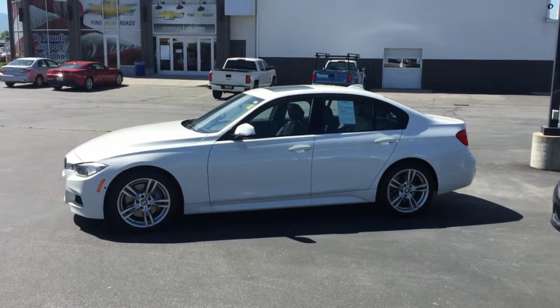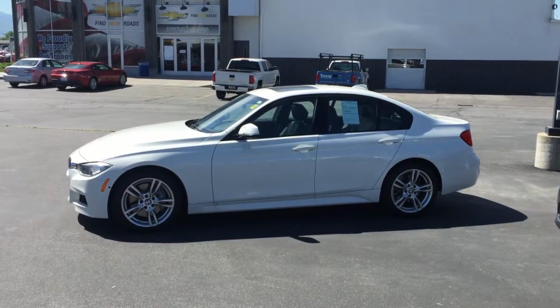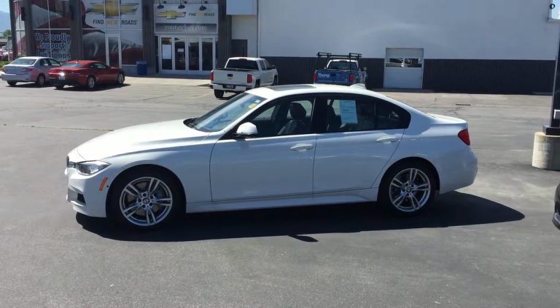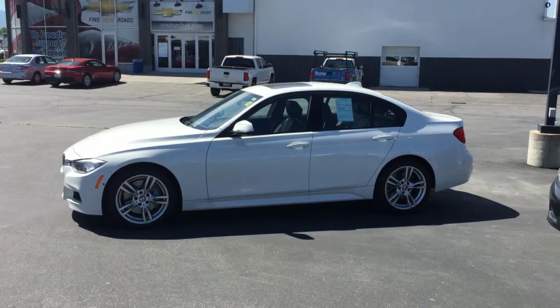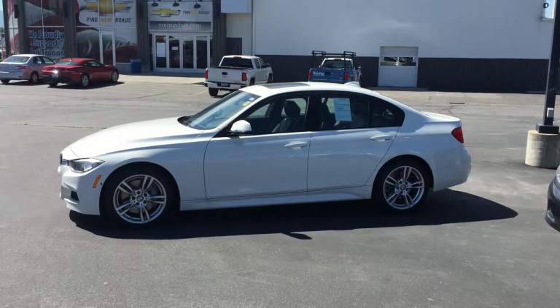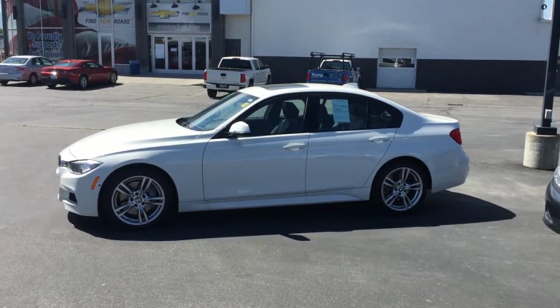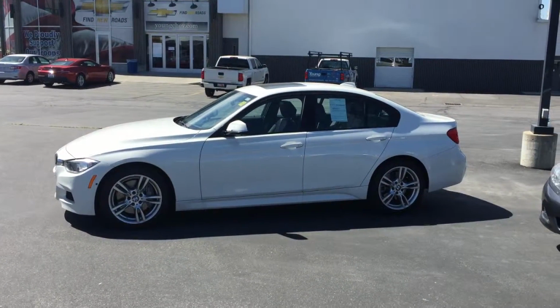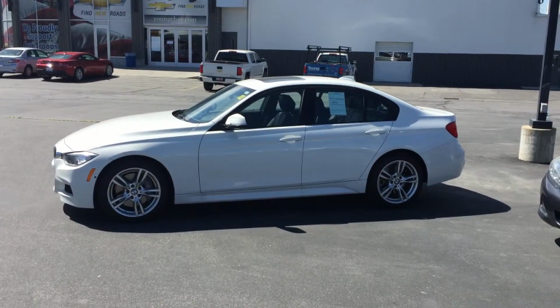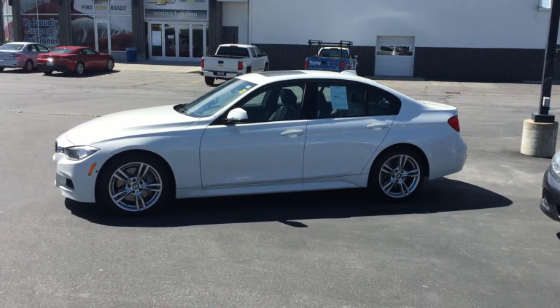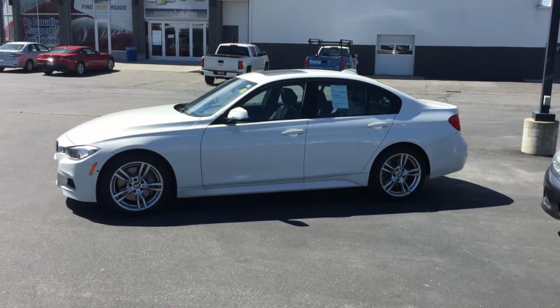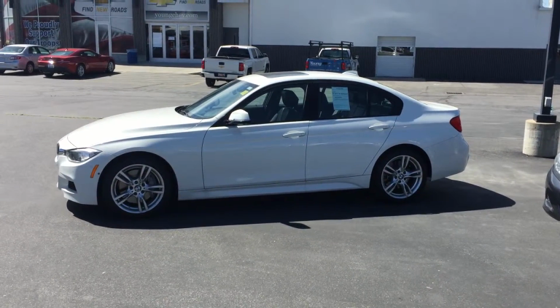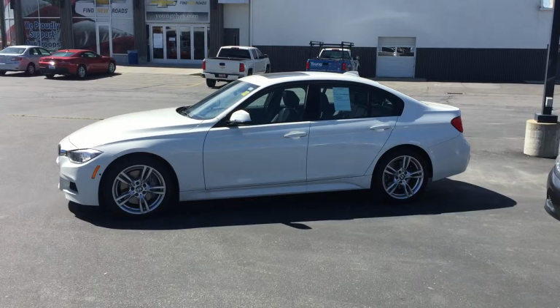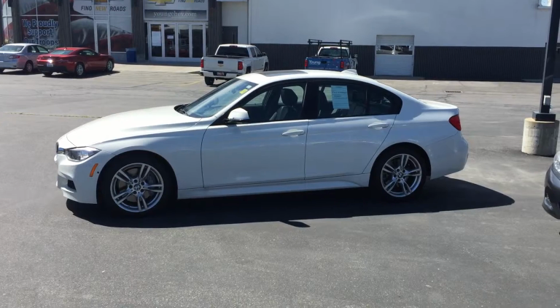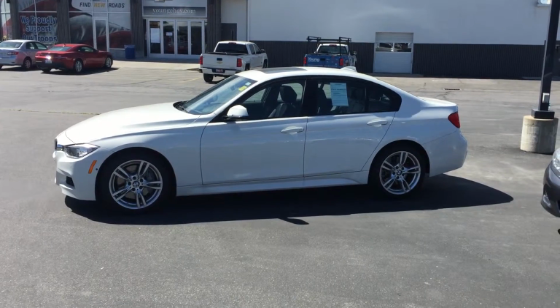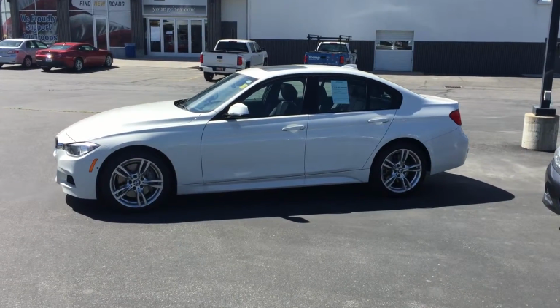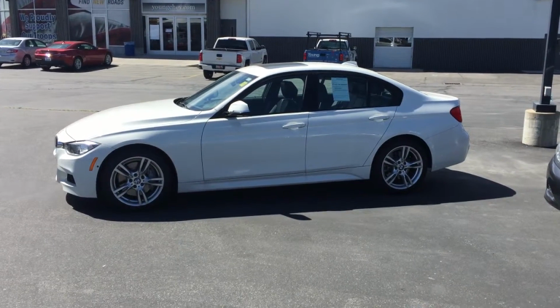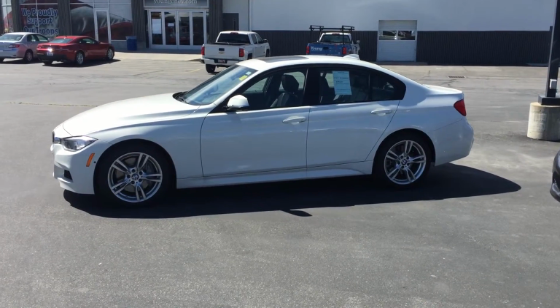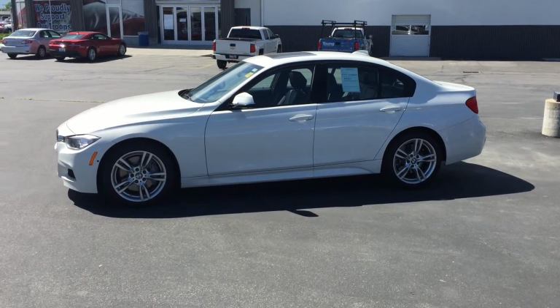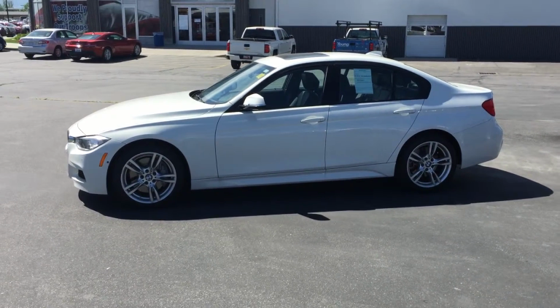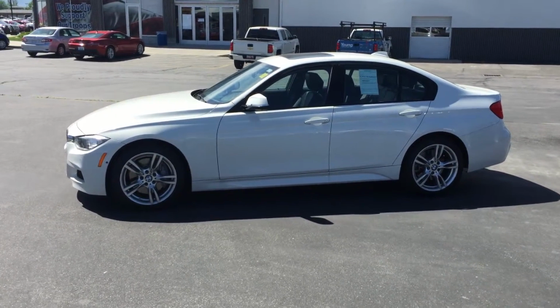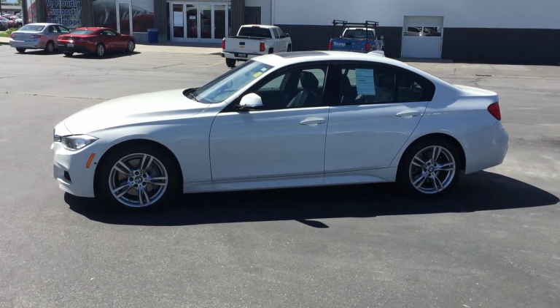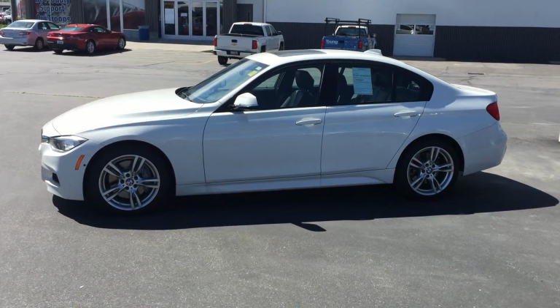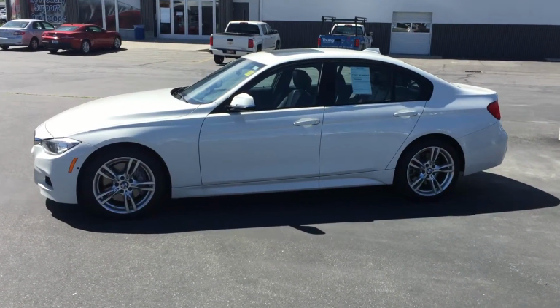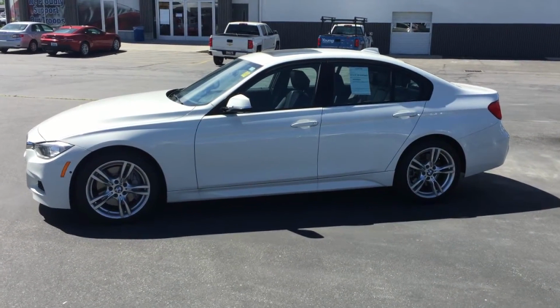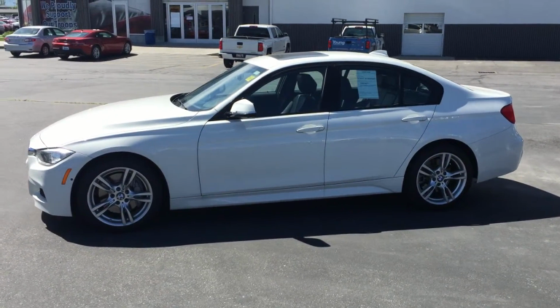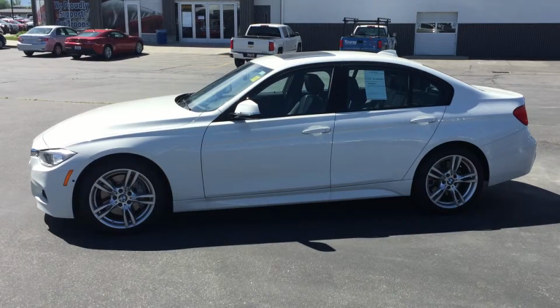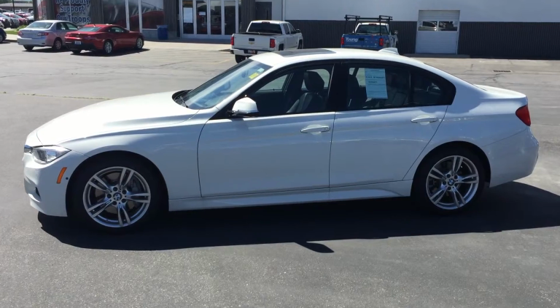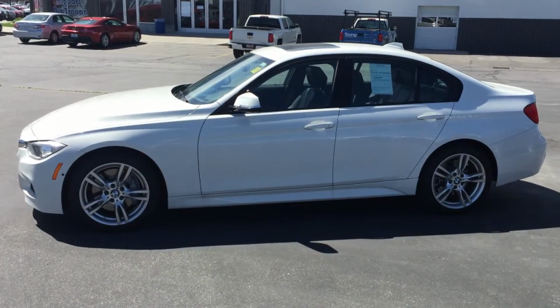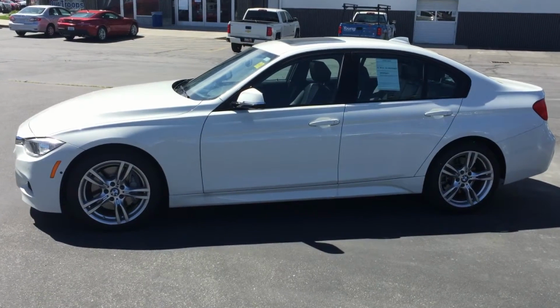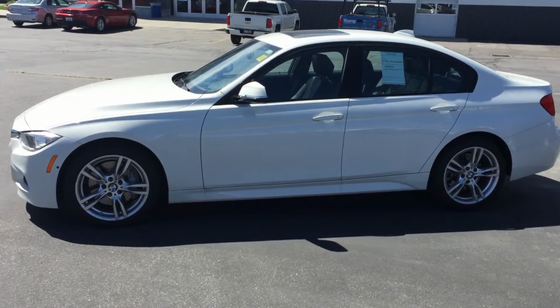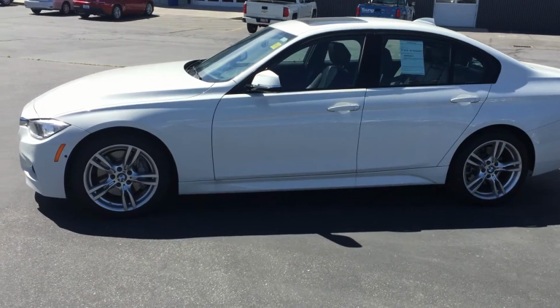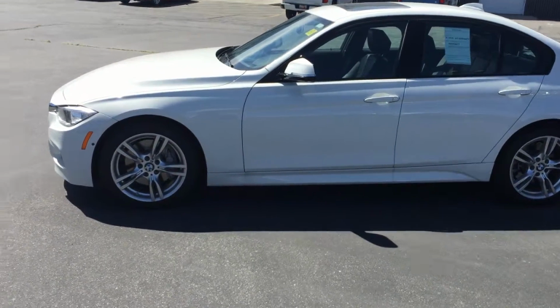Hello, my name is Adam with Young Chevrolet, and here's a requested video on our 2013 335i. This is an absolutely beautiful car, just about flawless in every way. I'm going to walk you through it.